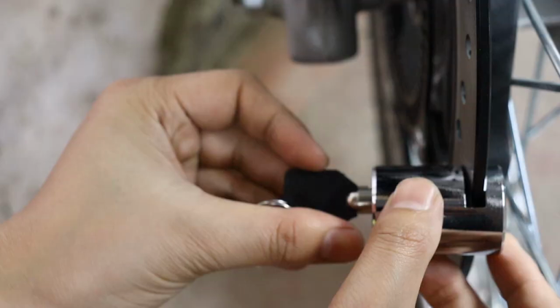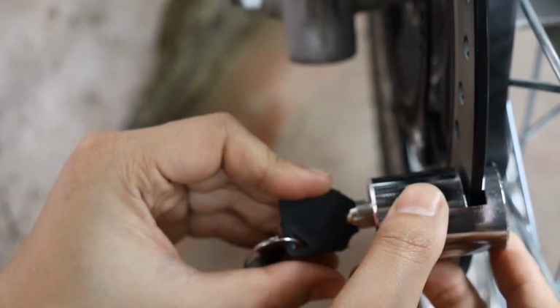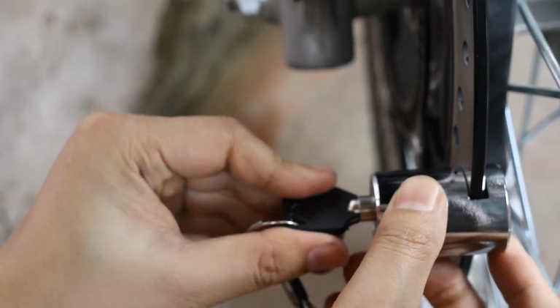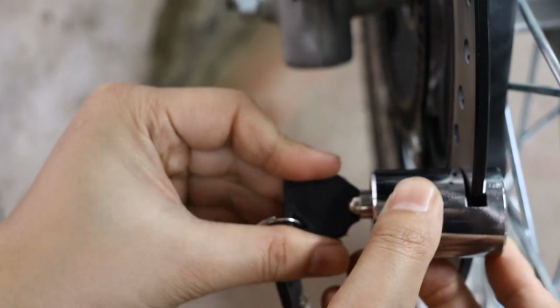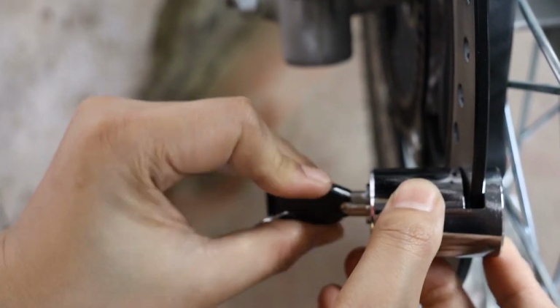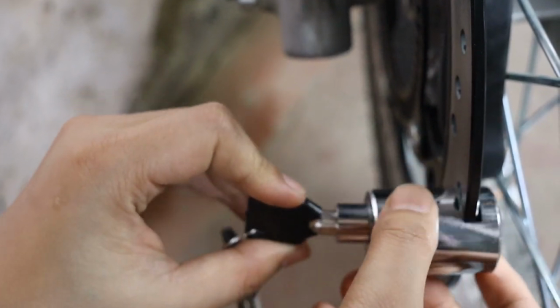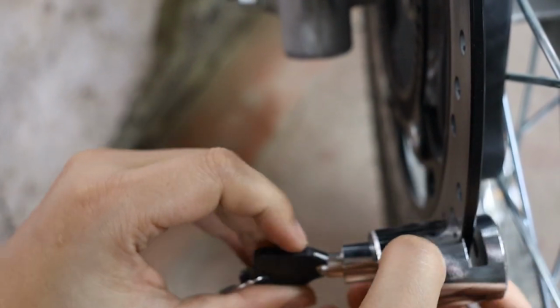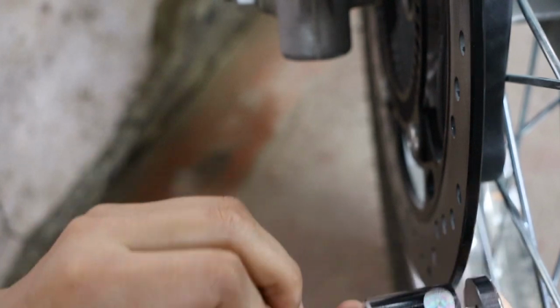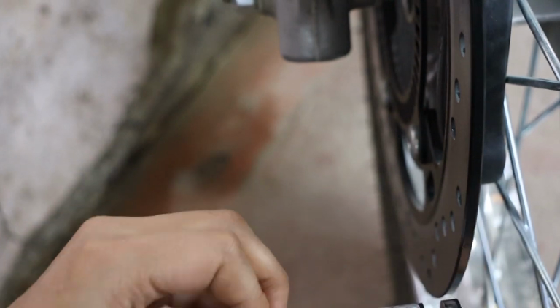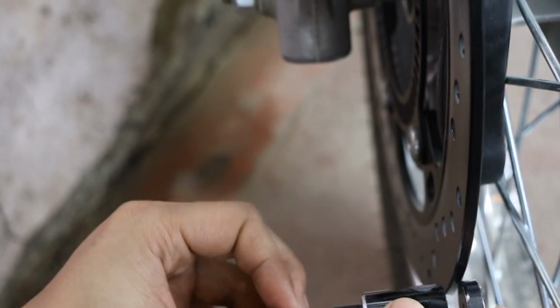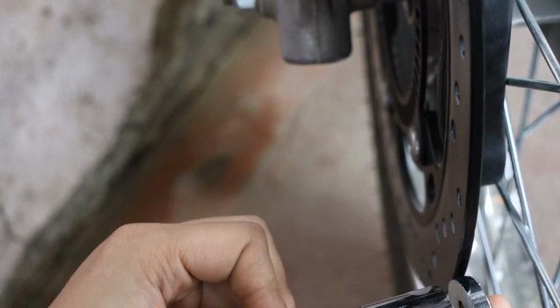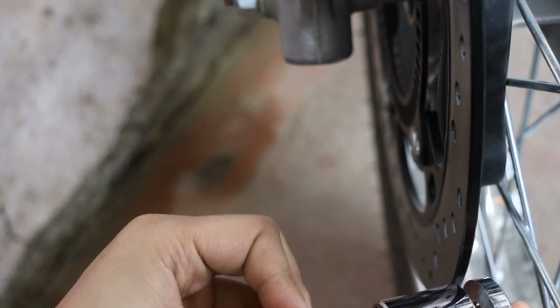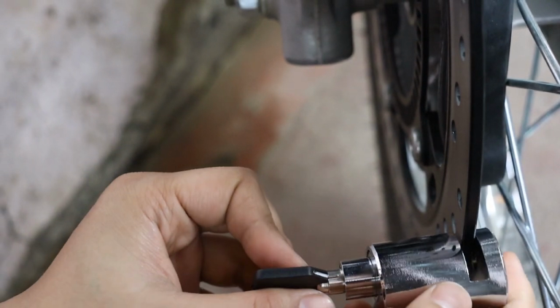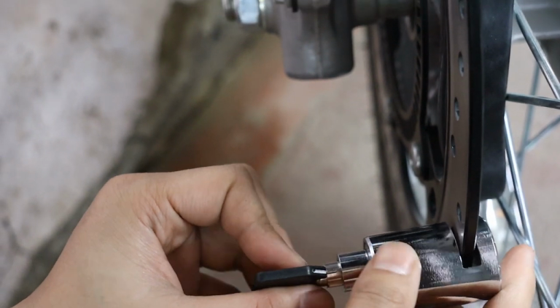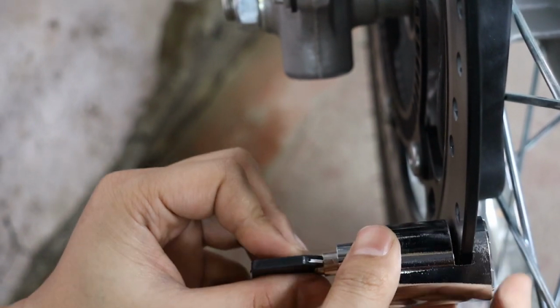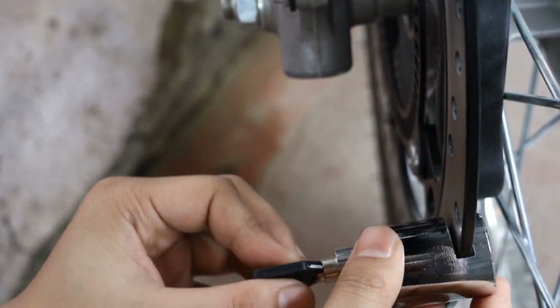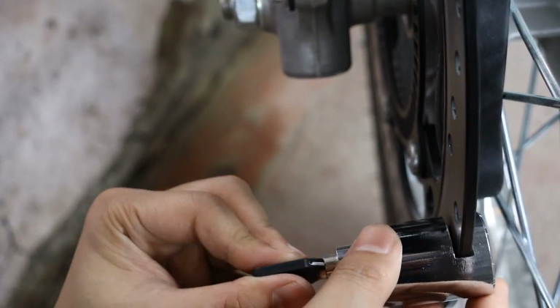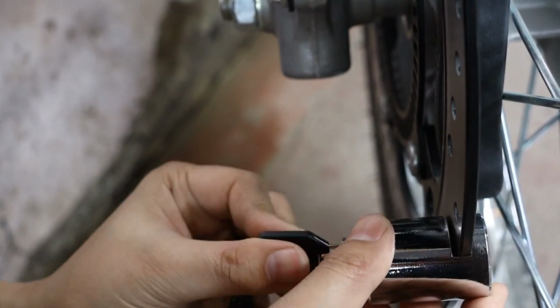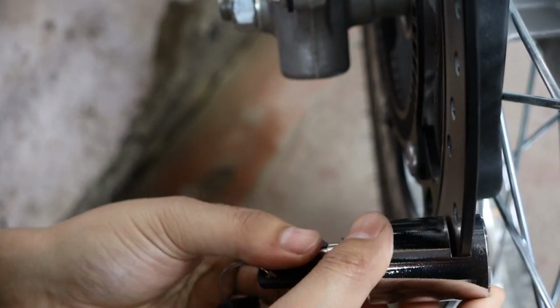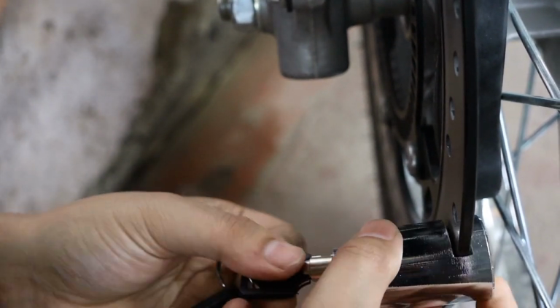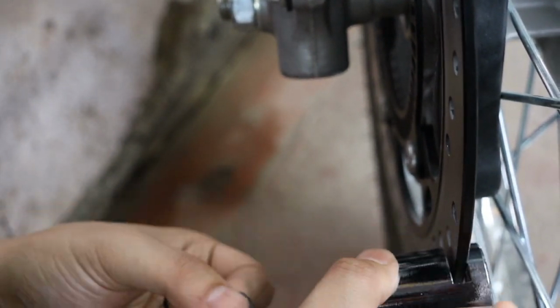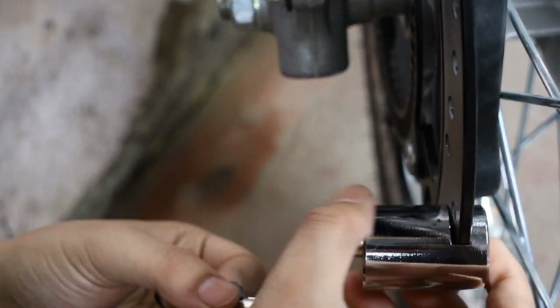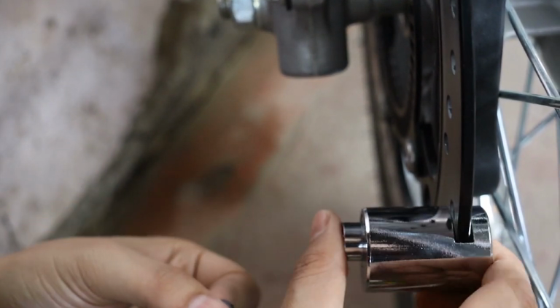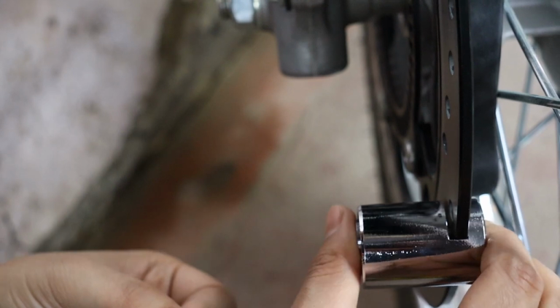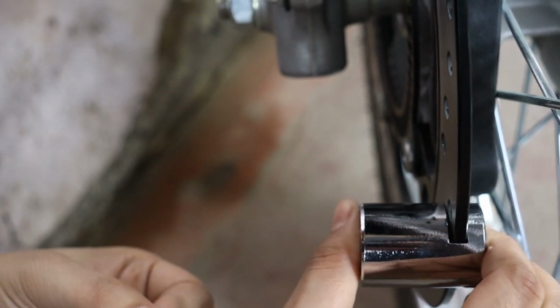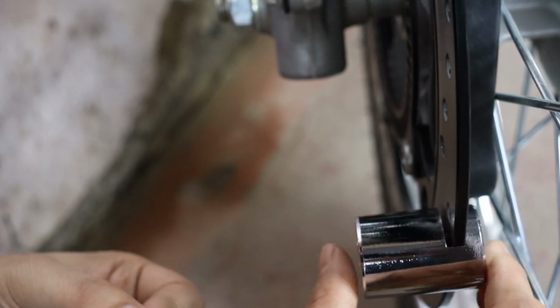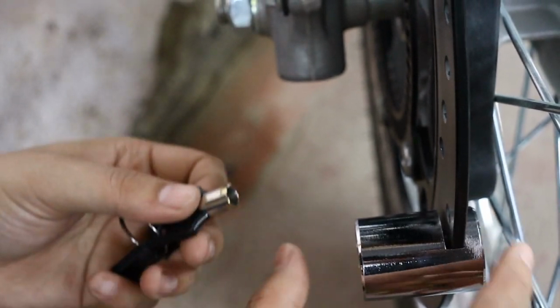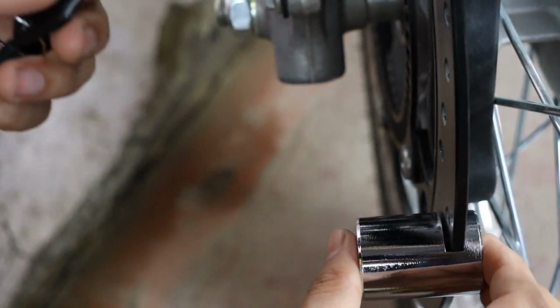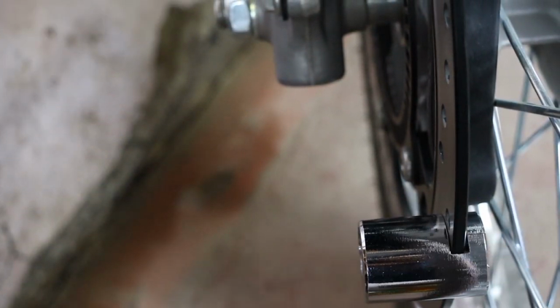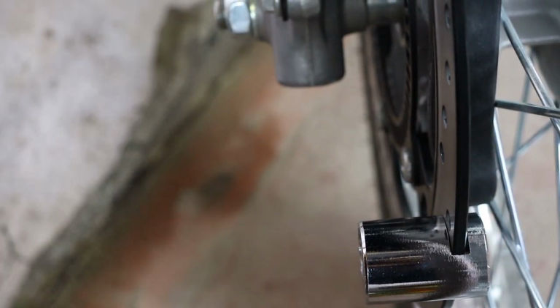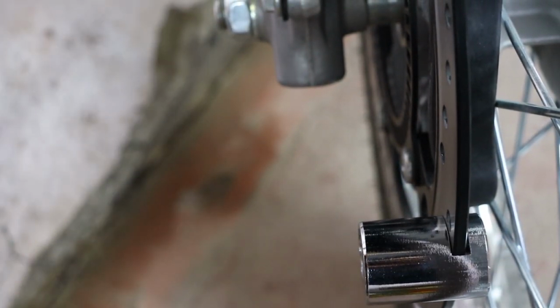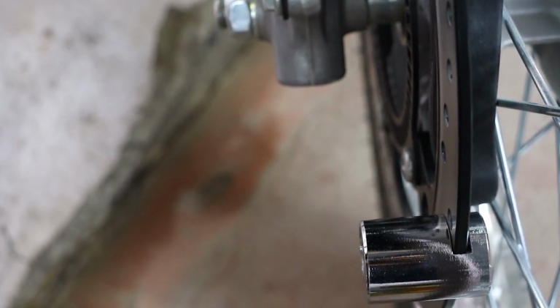This lock is made of high-quality stainless steel, so it's built to last. It's also protected against cutting and hammering, so you can trust that your bike is safe and secure.